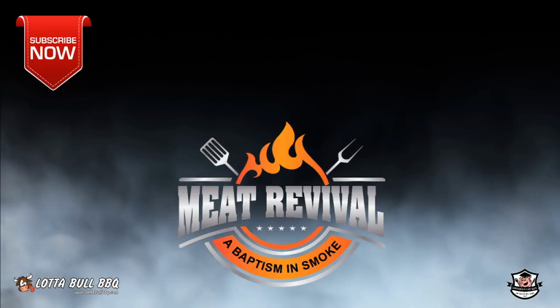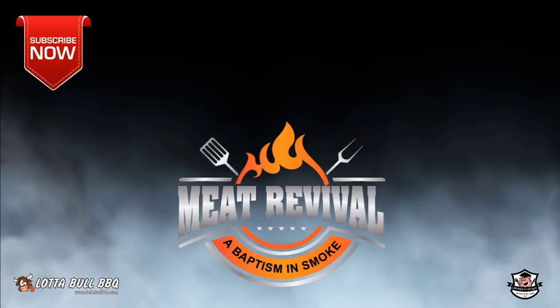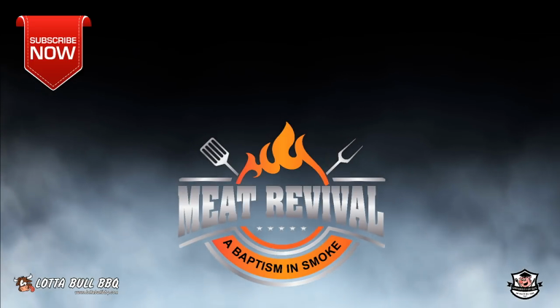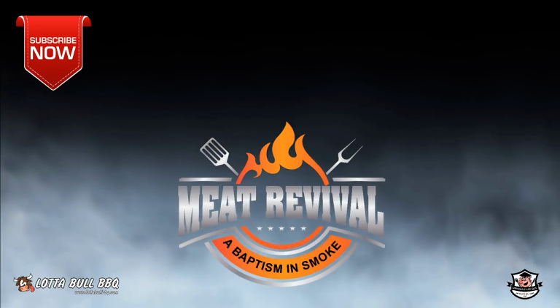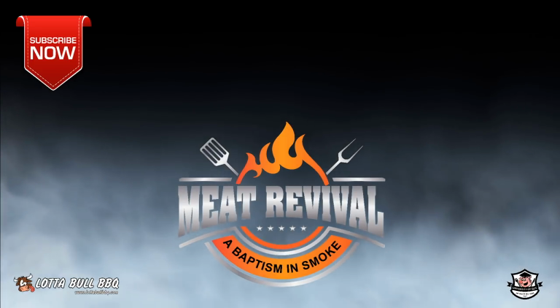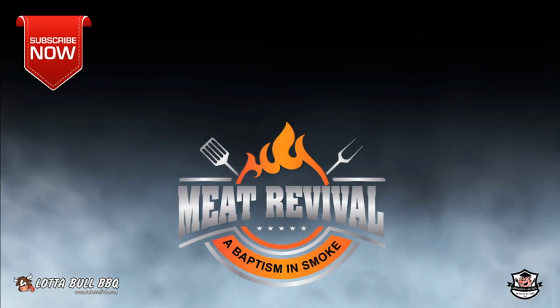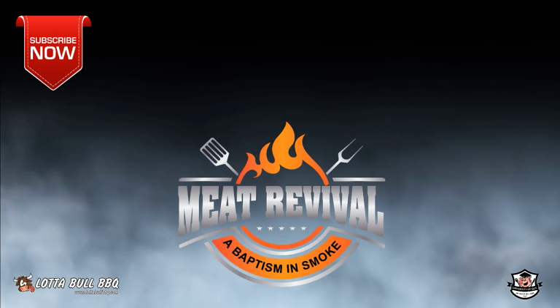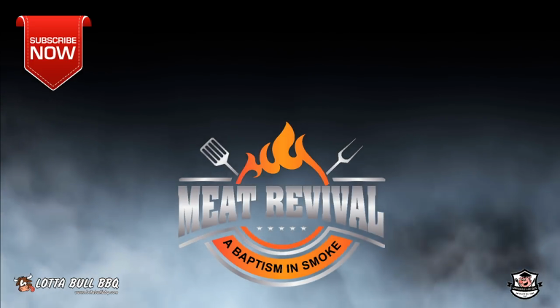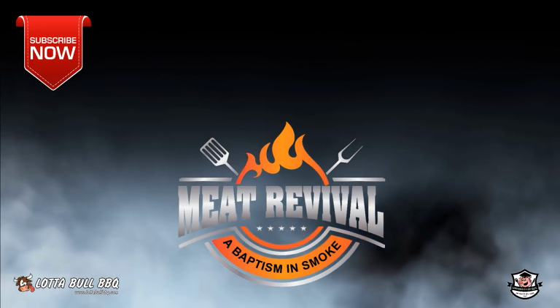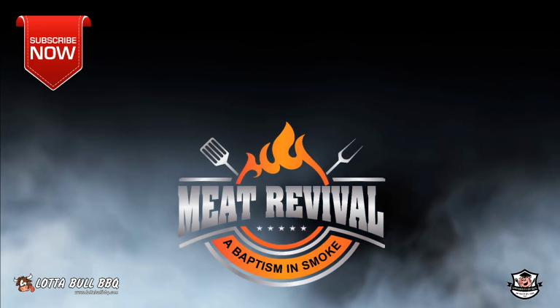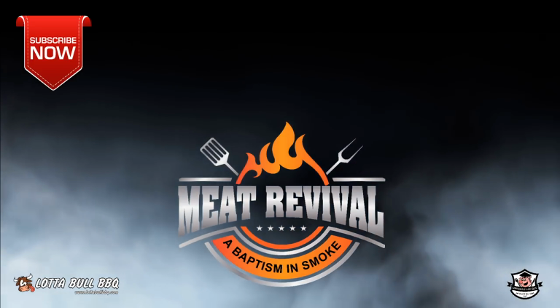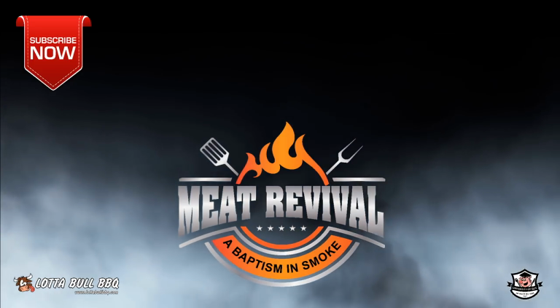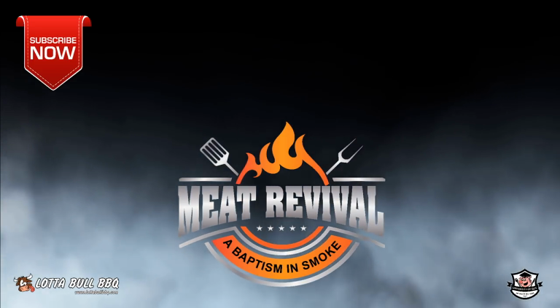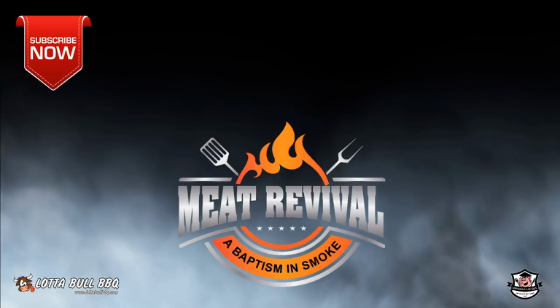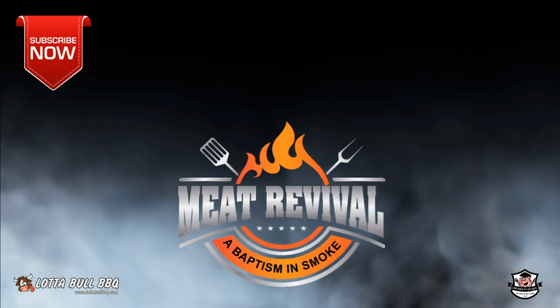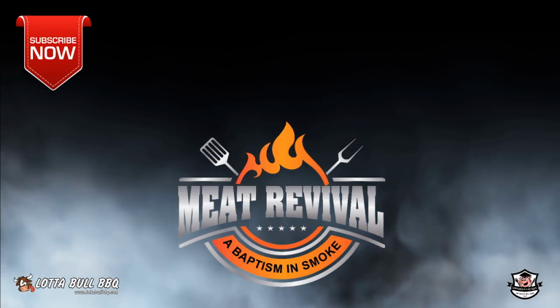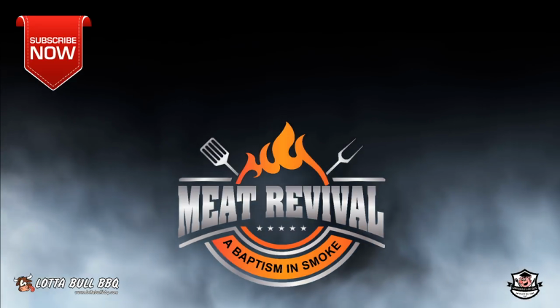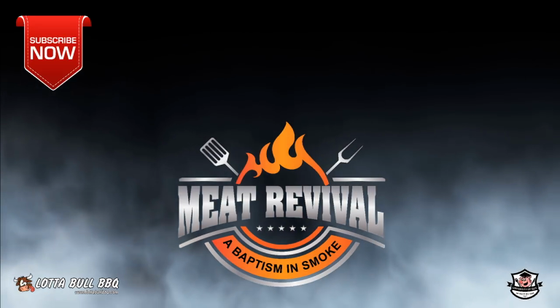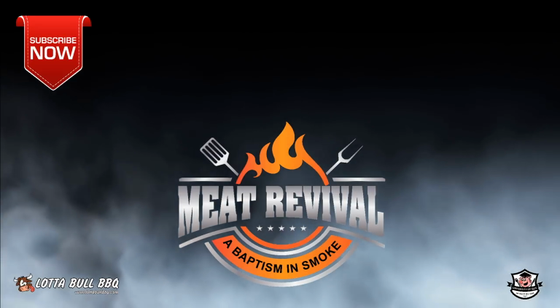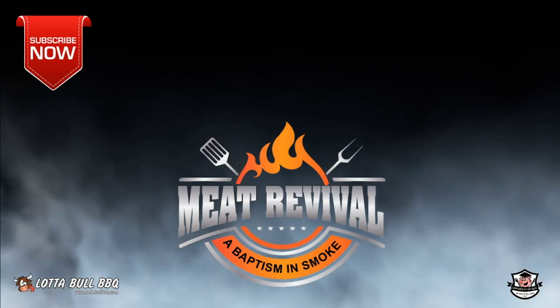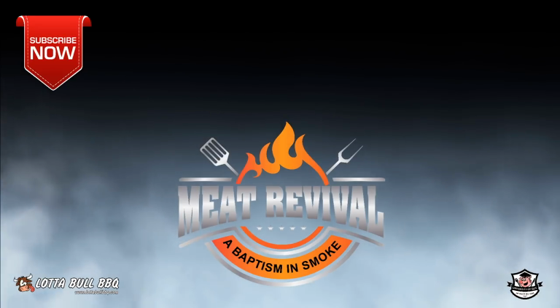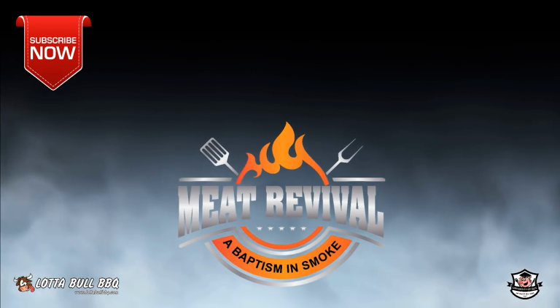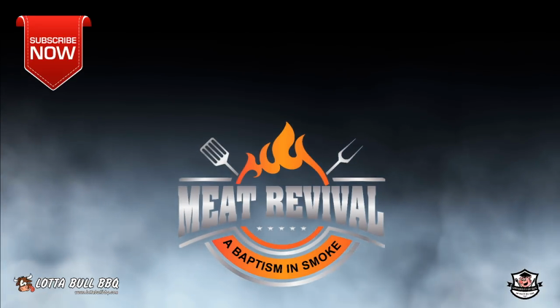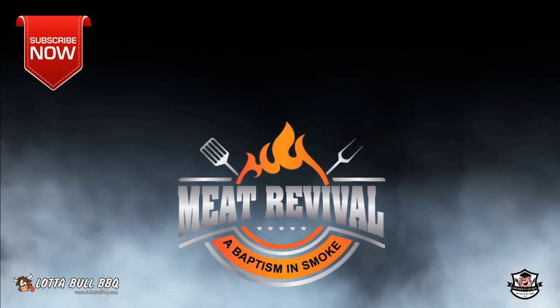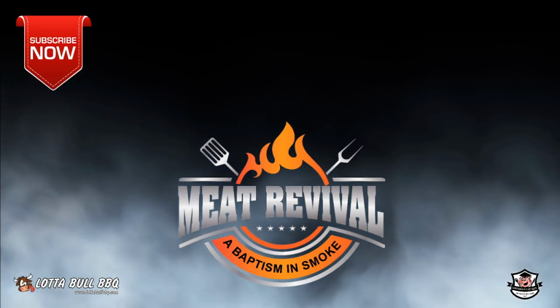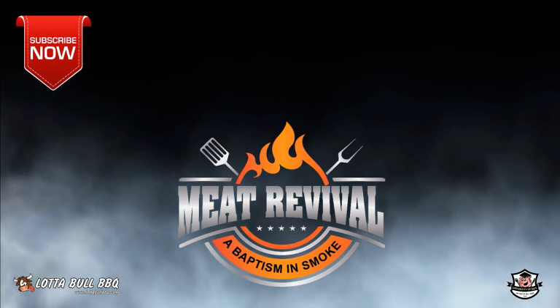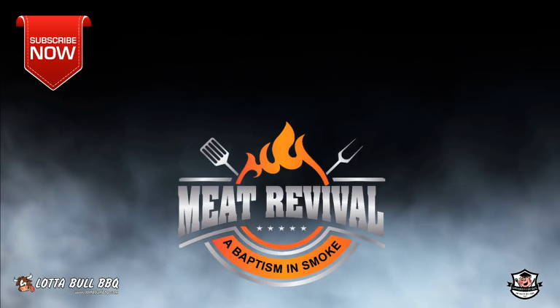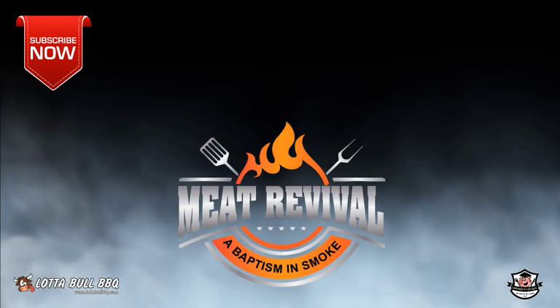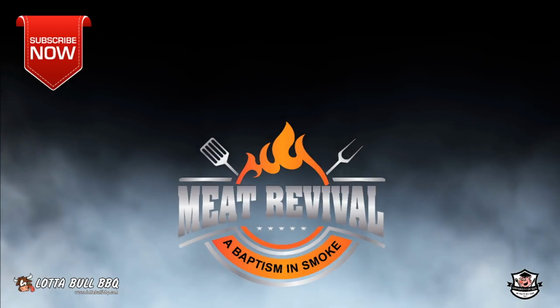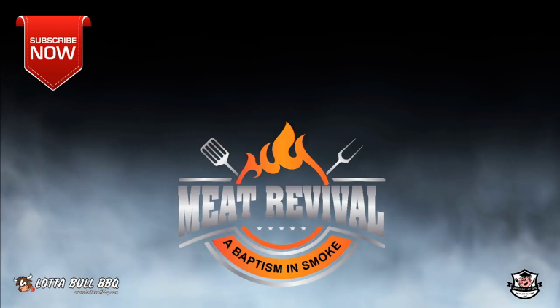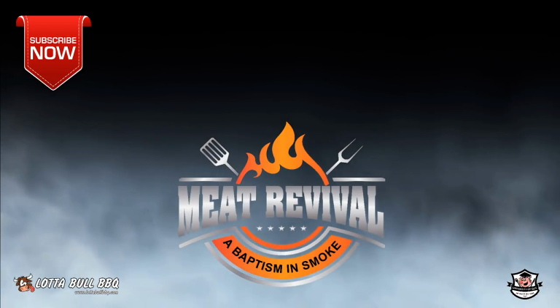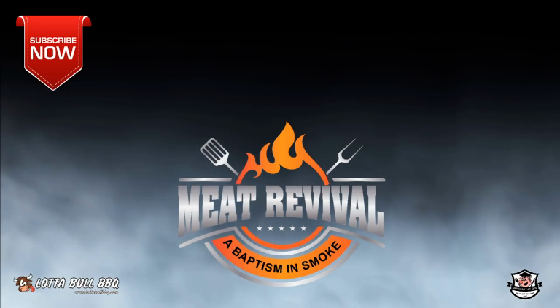Thanks for checking us out today on Meat Revival. If you like what you saw, be sure to hit the subscribe button and ring the bell so you can get all the latest updates. If you have any questions or comments, be sure to leave them below. We'll see you next time.